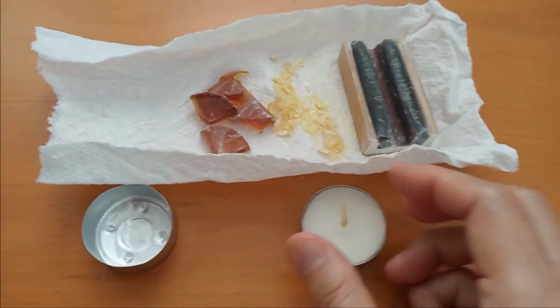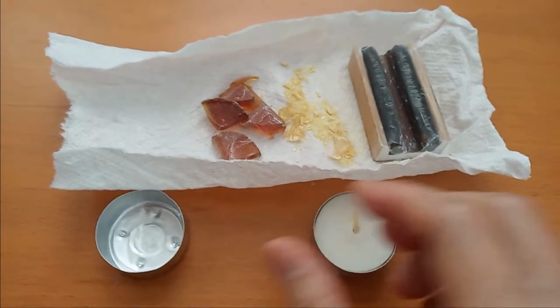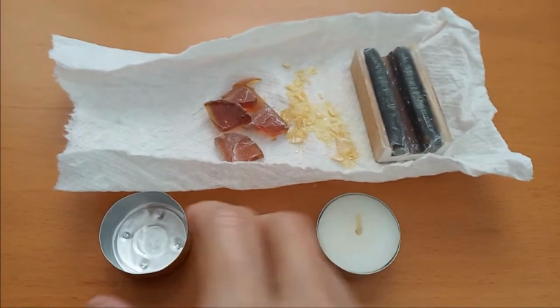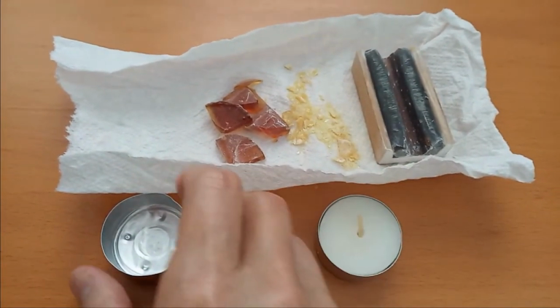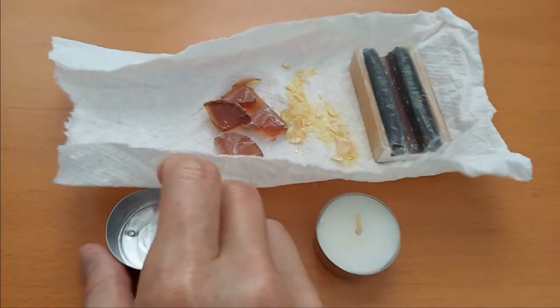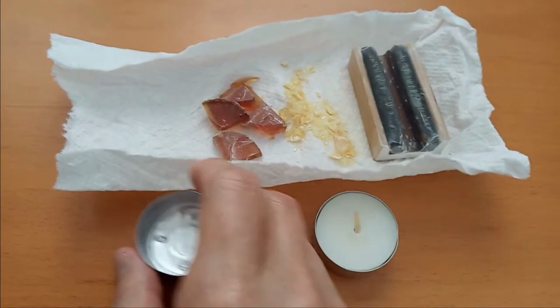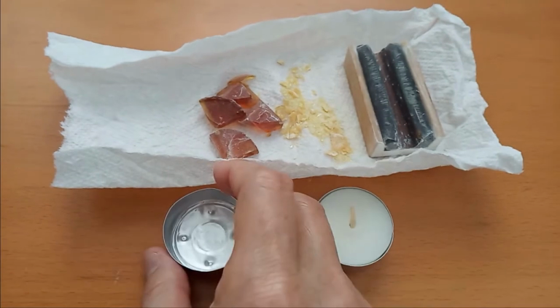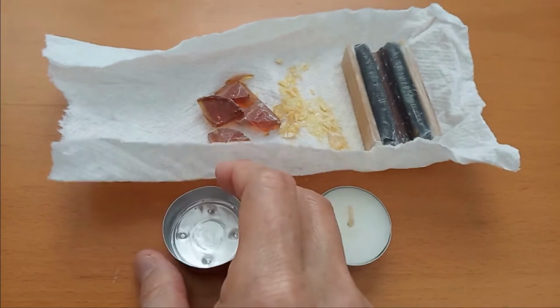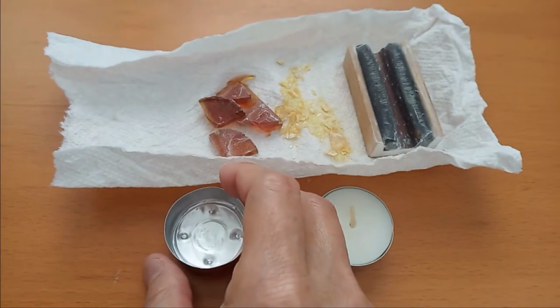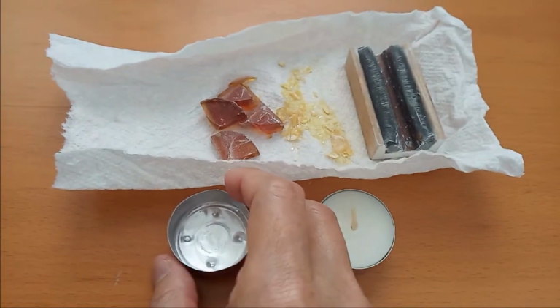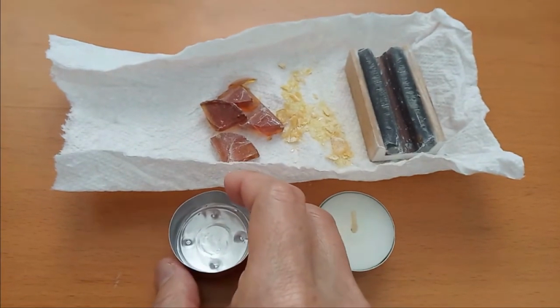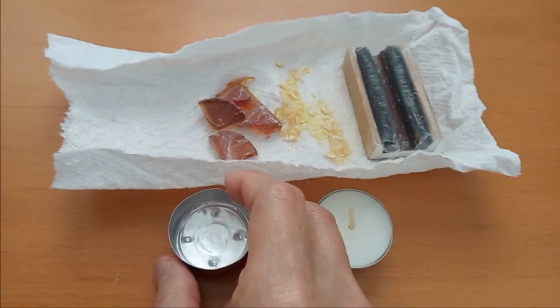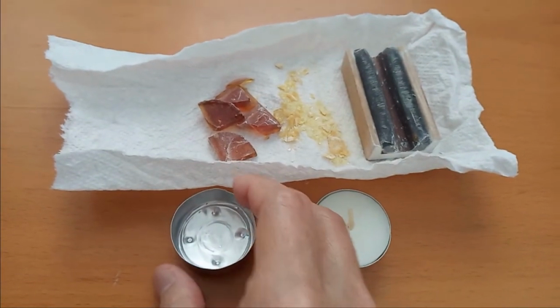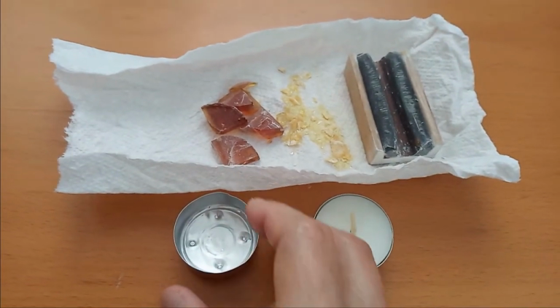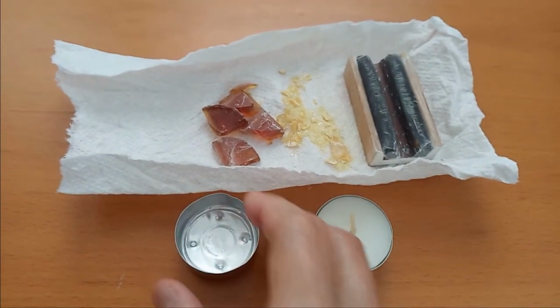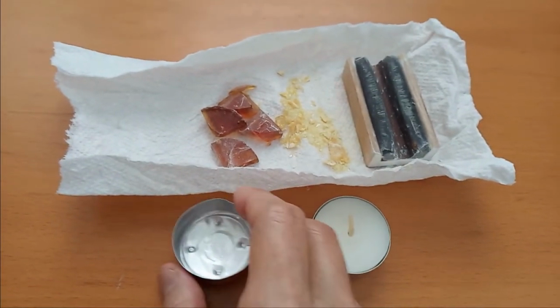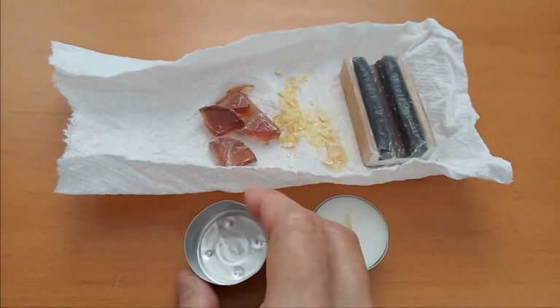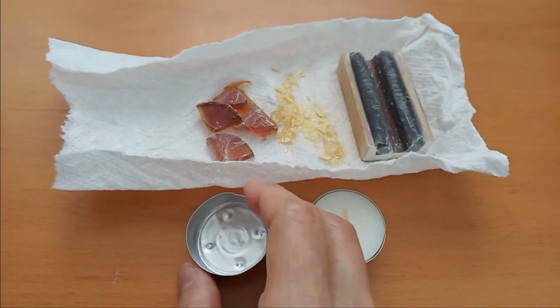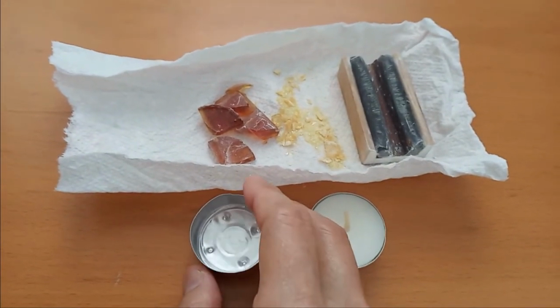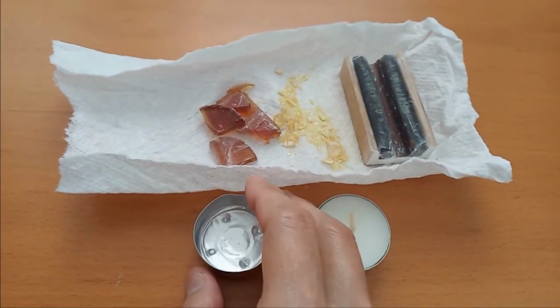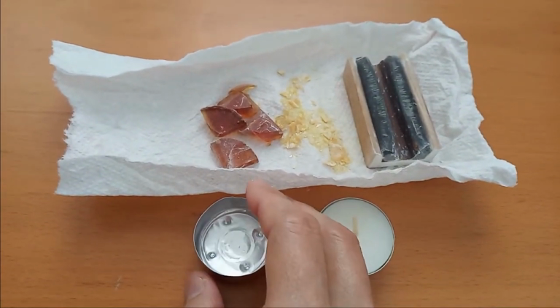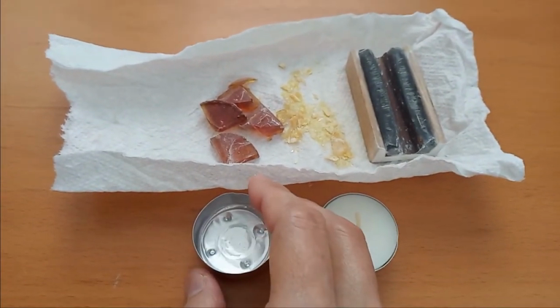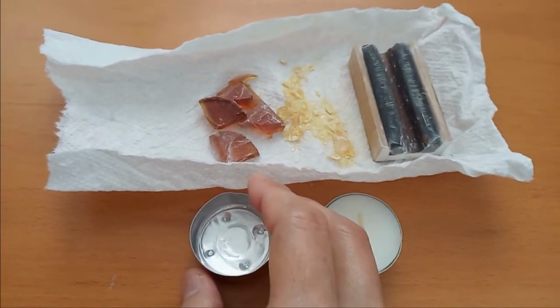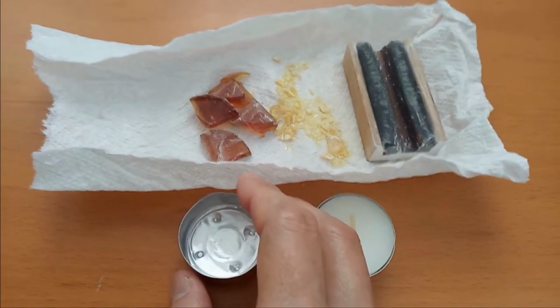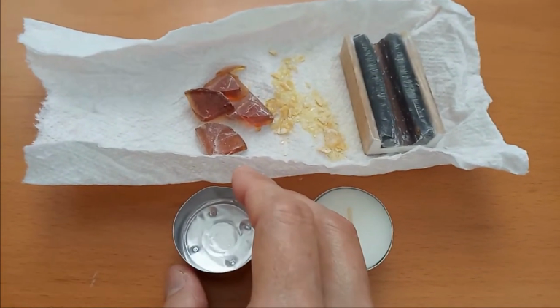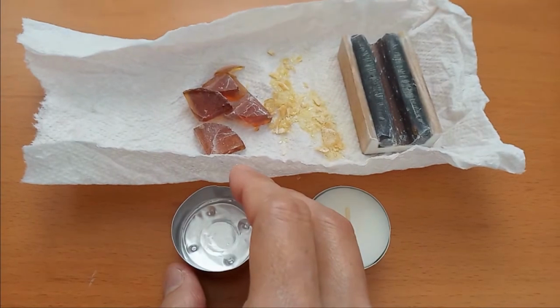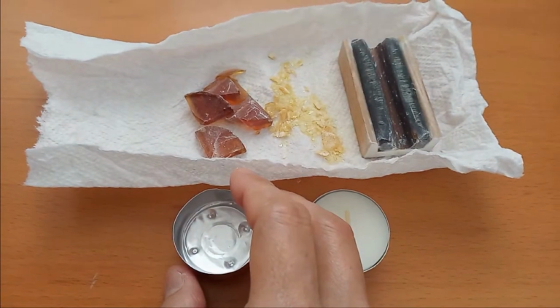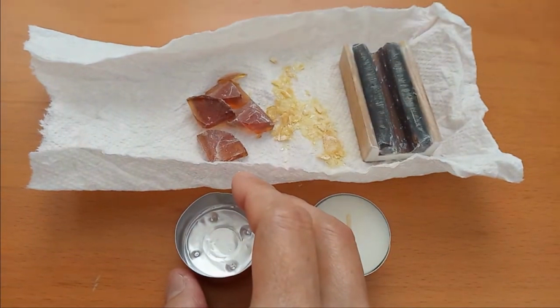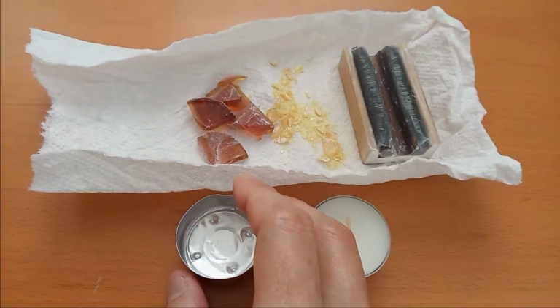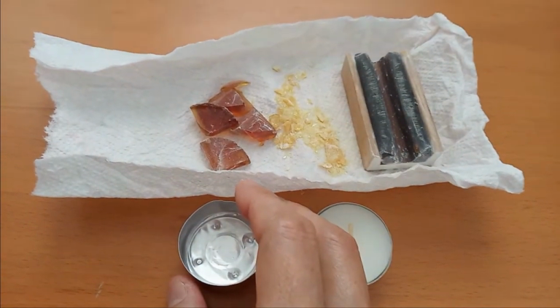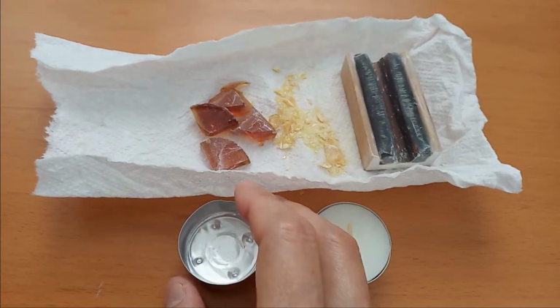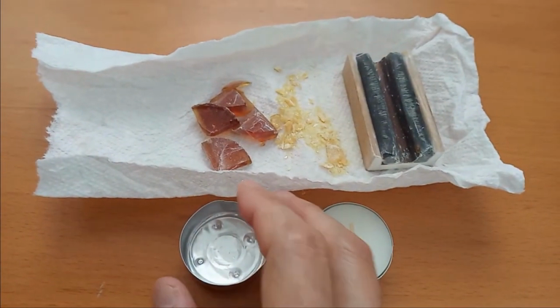If you have to use a used holder, wash it off with hot or boiling water first, and remove the wax inside.